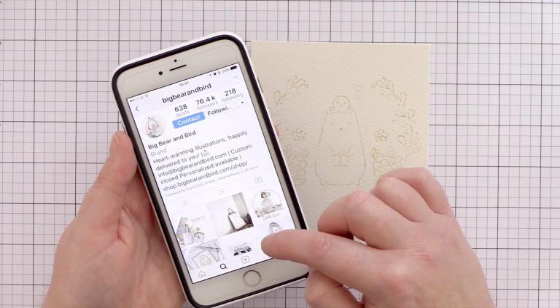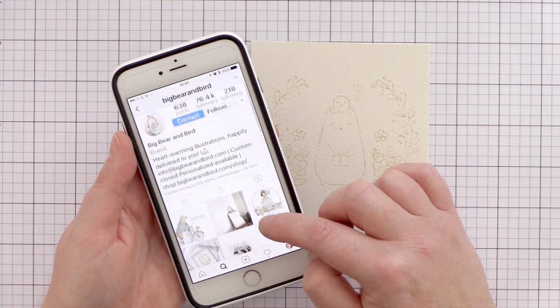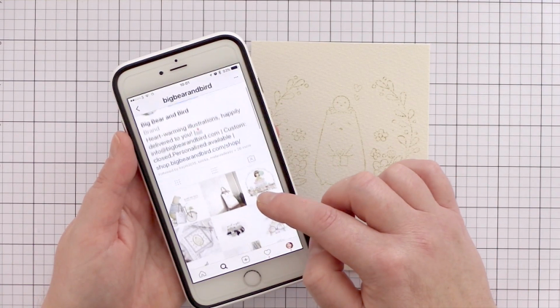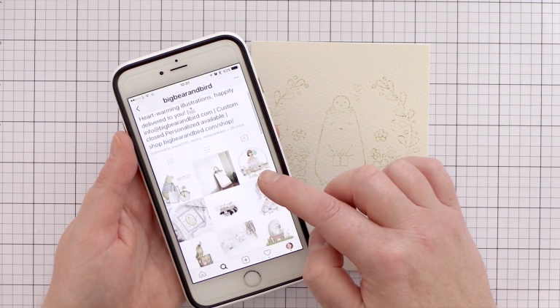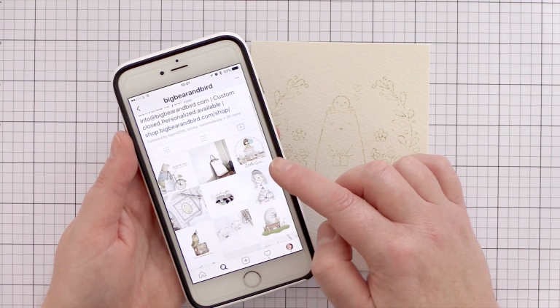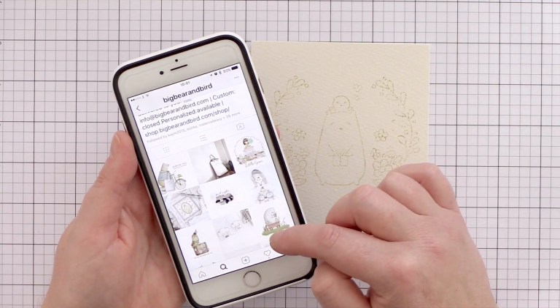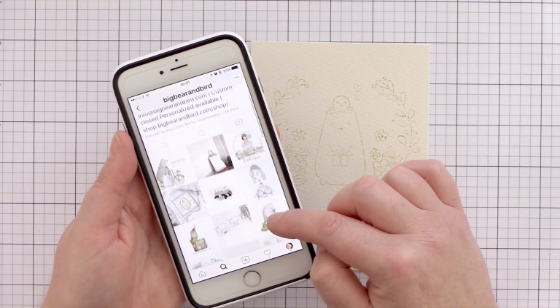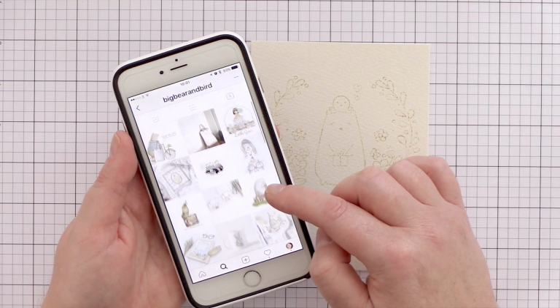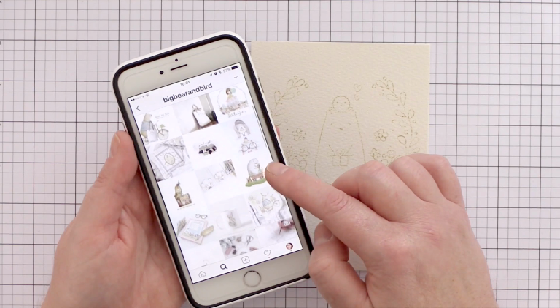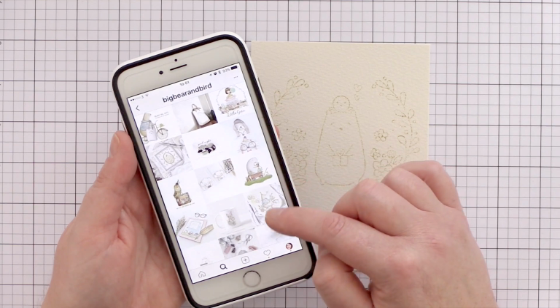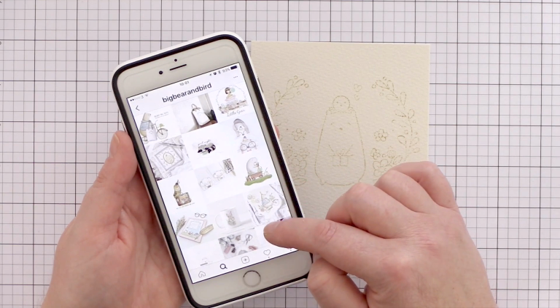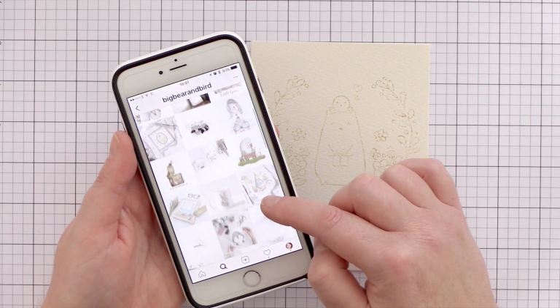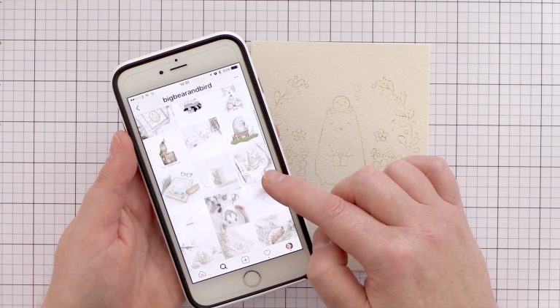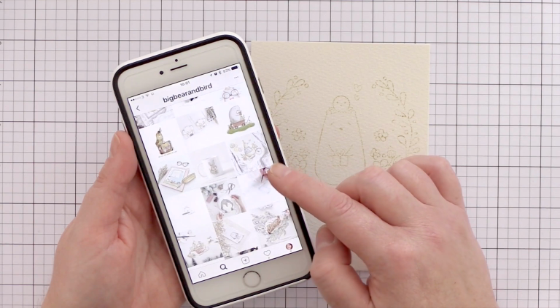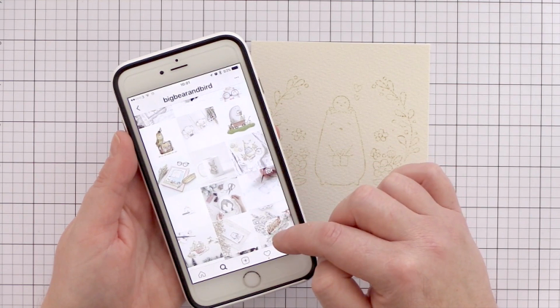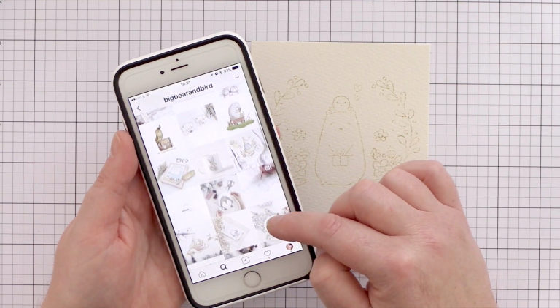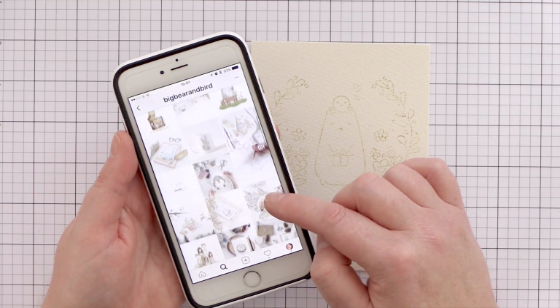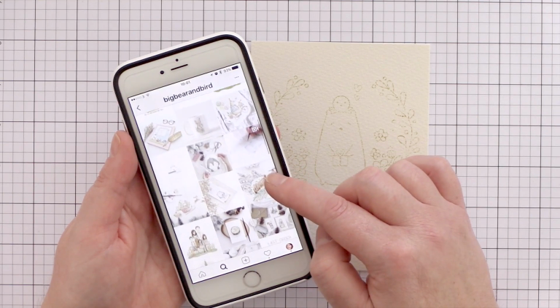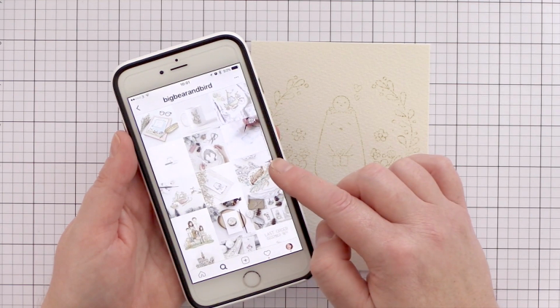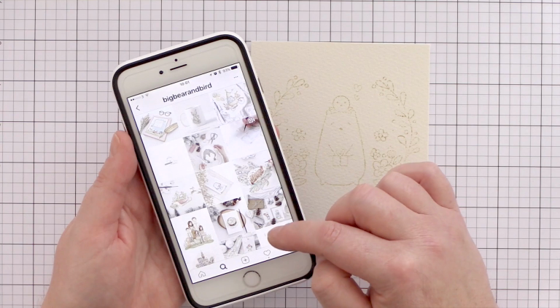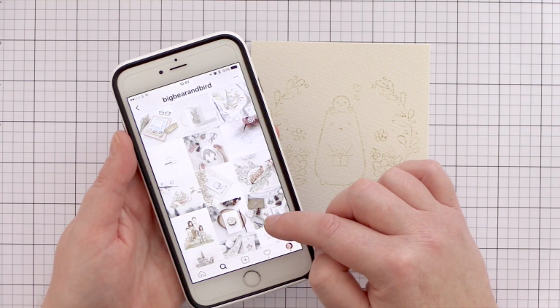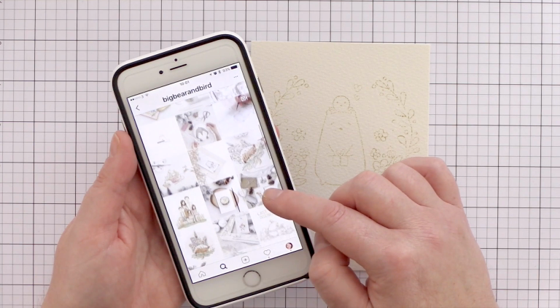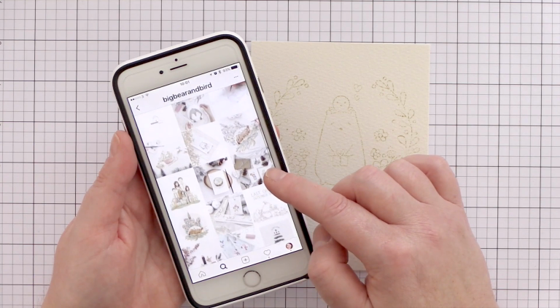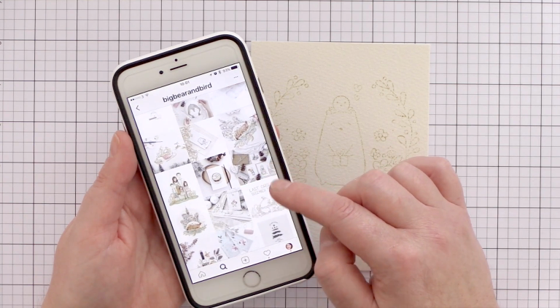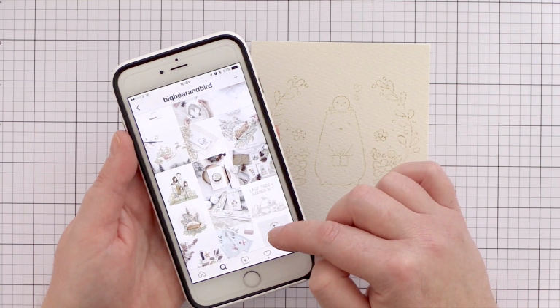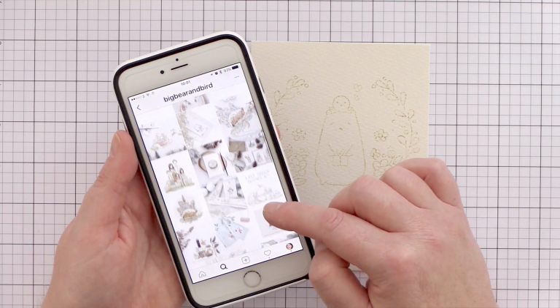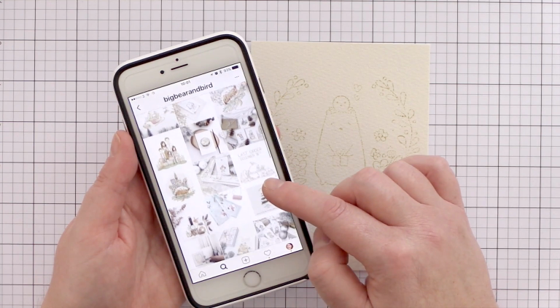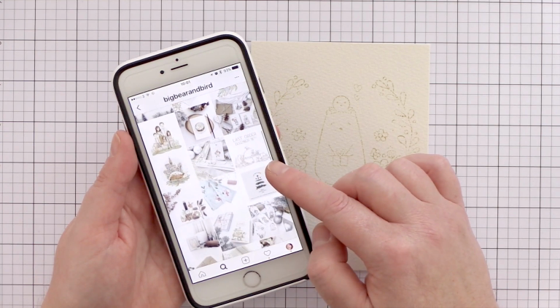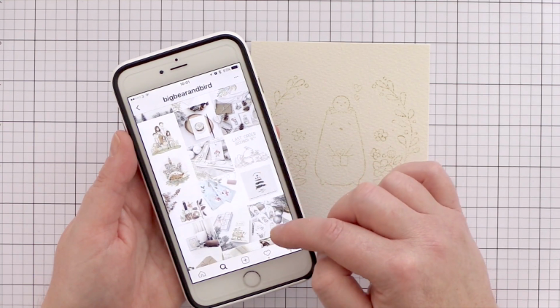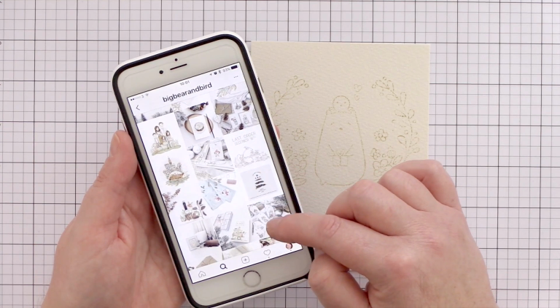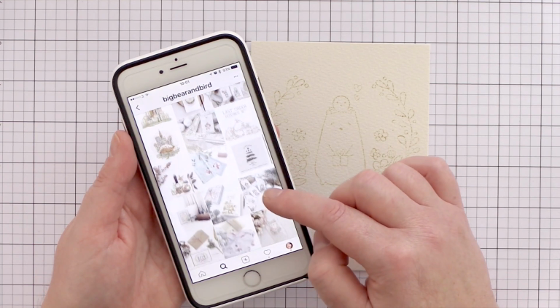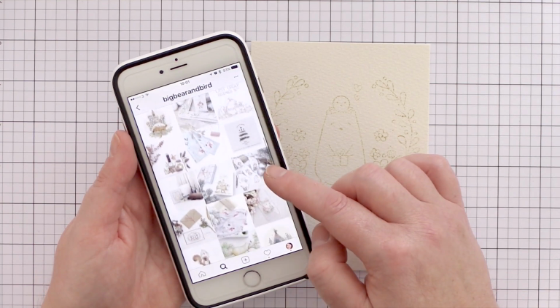If you've not checked out Big Bear and Bird before I highly recommend that you do. Their Instagram feed is filled with beautifully softly watercoloured images with muted tones, and I wanted to capture that feel in my painting today.